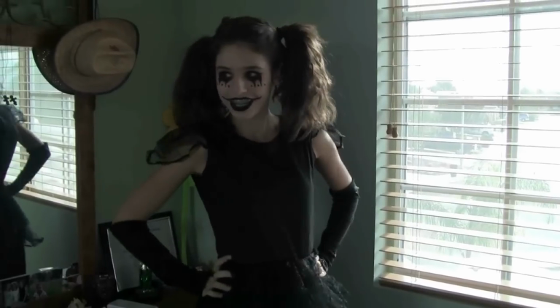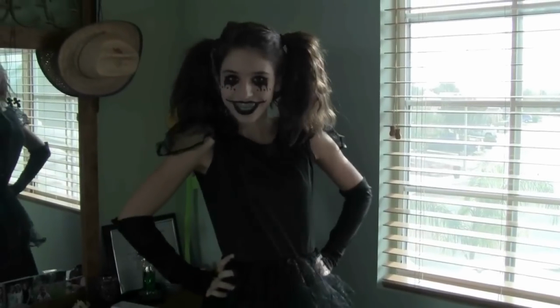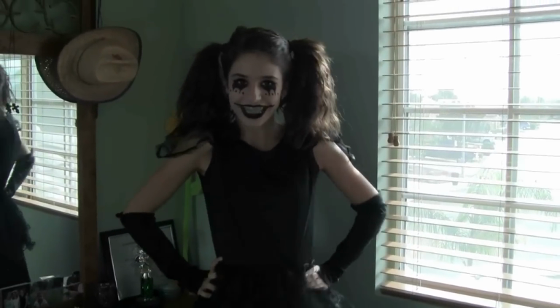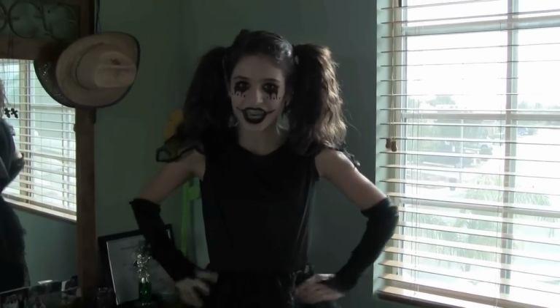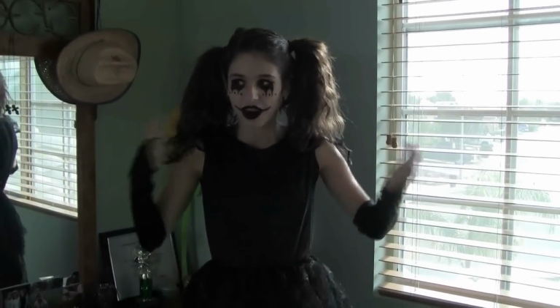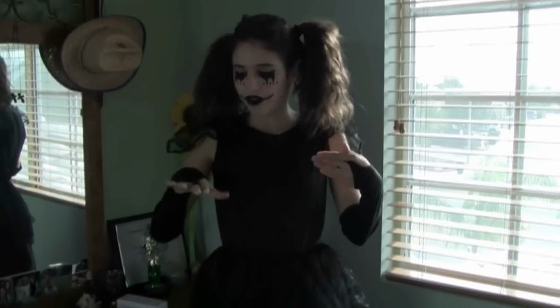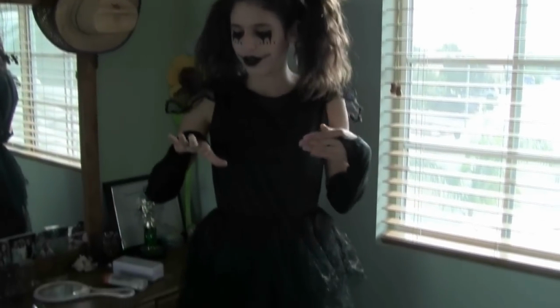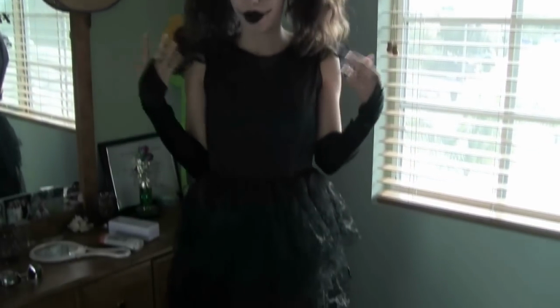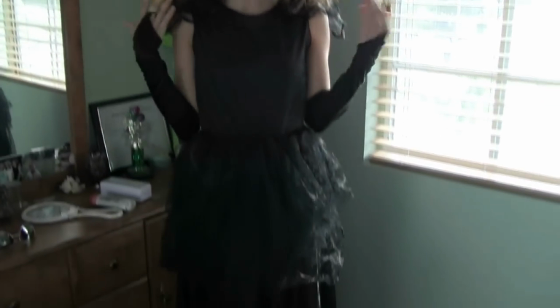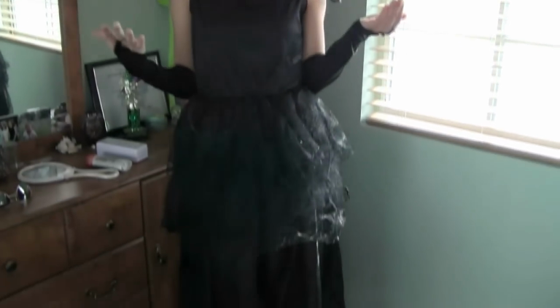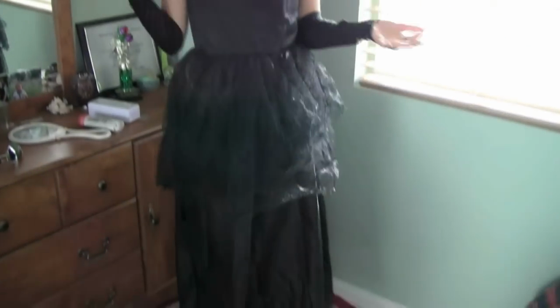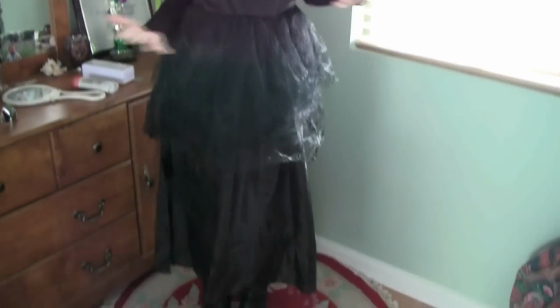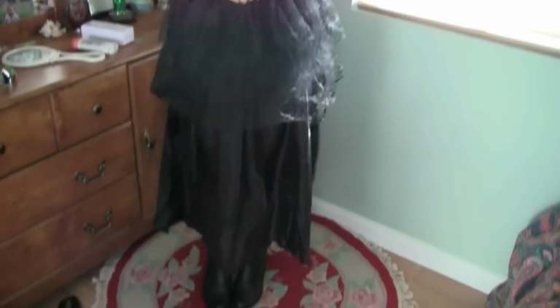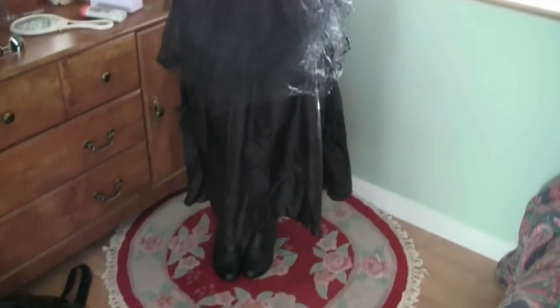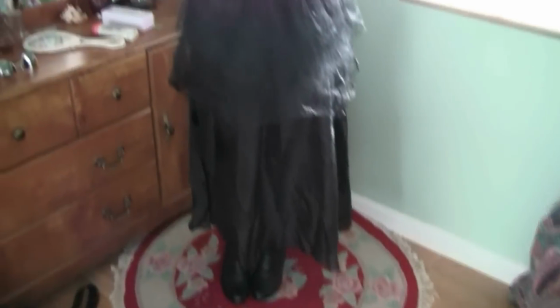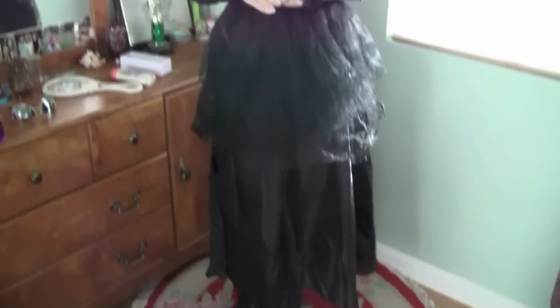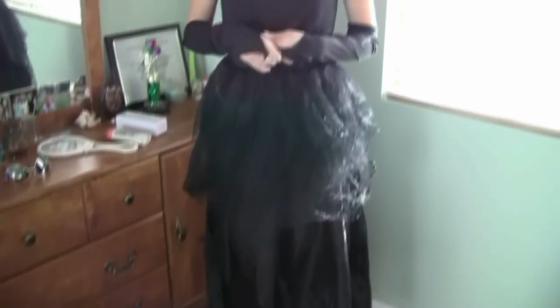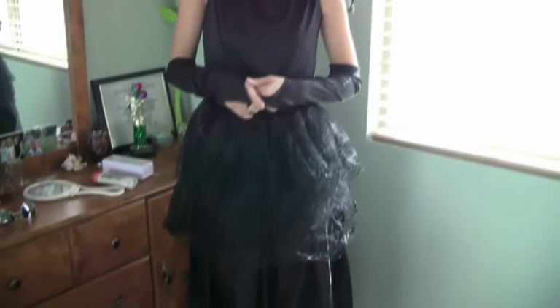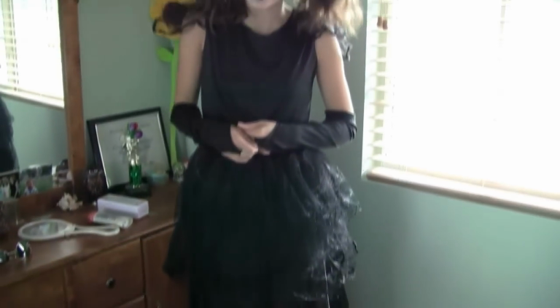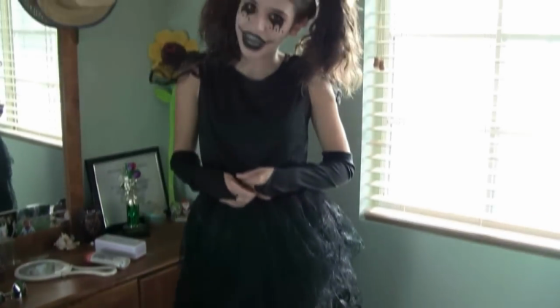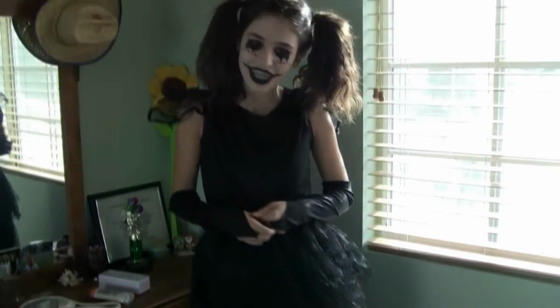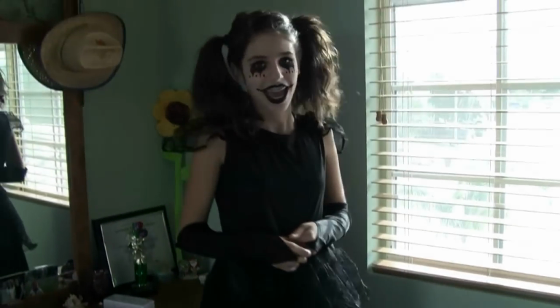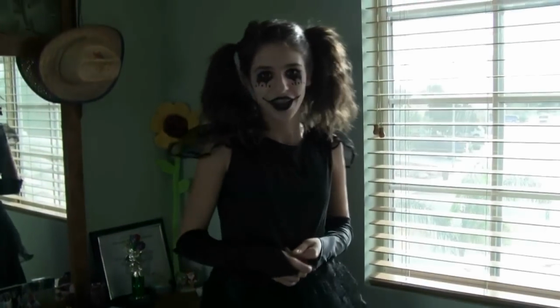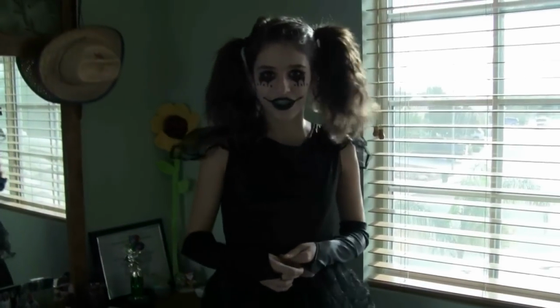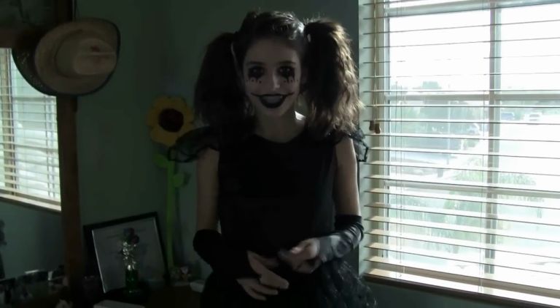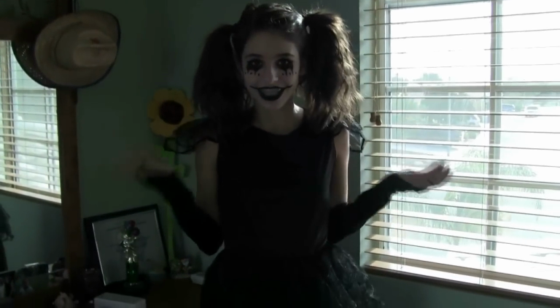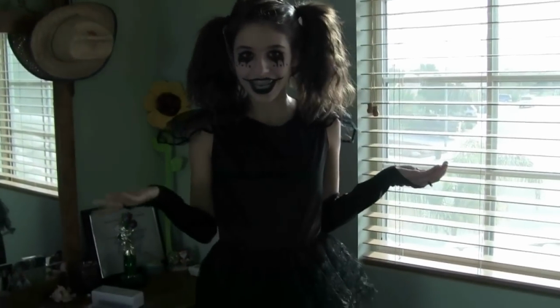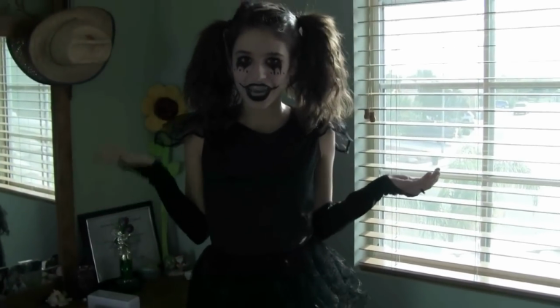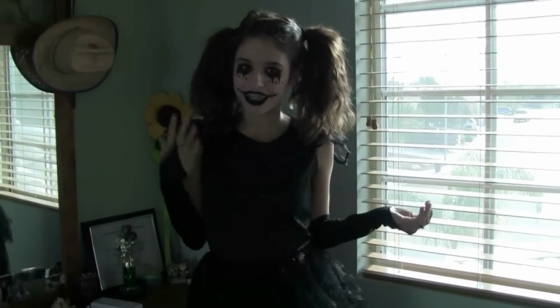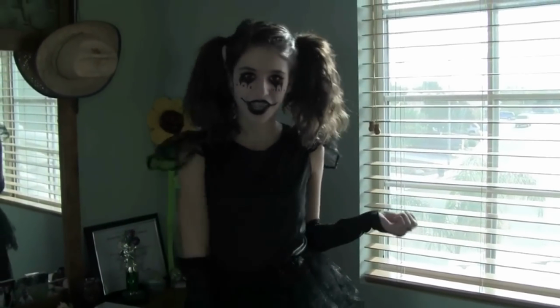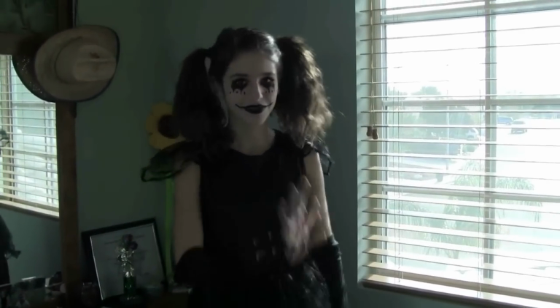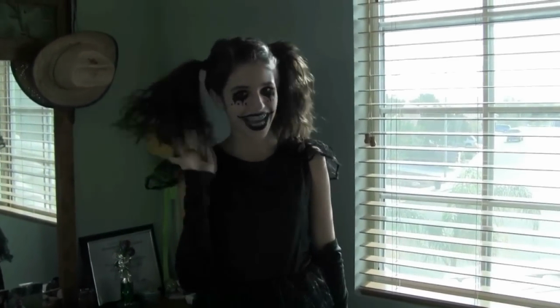So yeah, this is the final outfit. I'd probably paint my nails black and all that stuff. But thank you guys so much for watching, and I hope that if you try out this look, good luck. Have a safe Halloween. Bye guys!